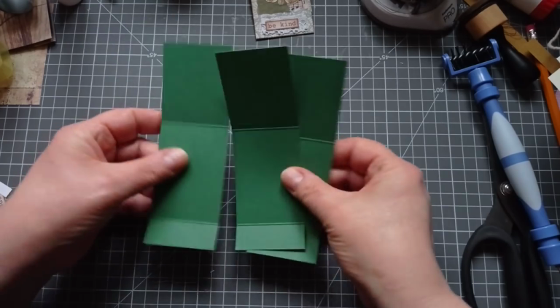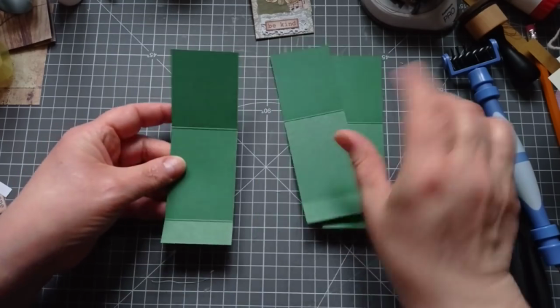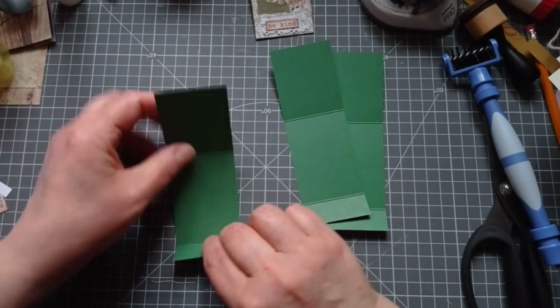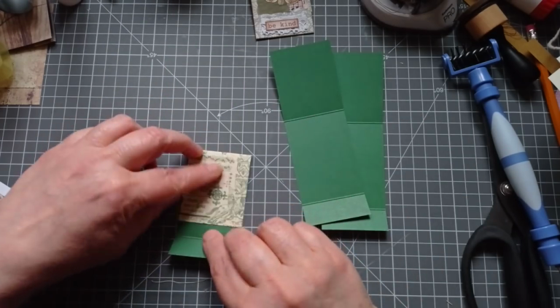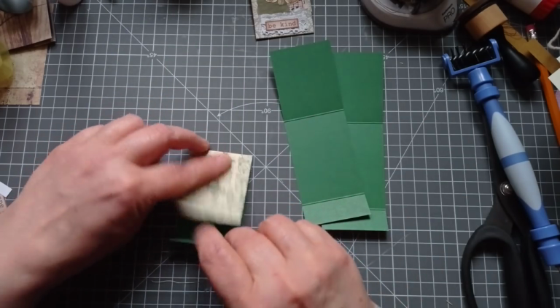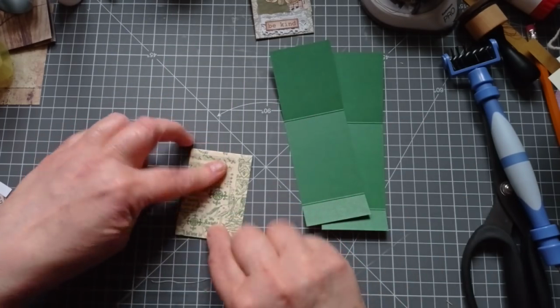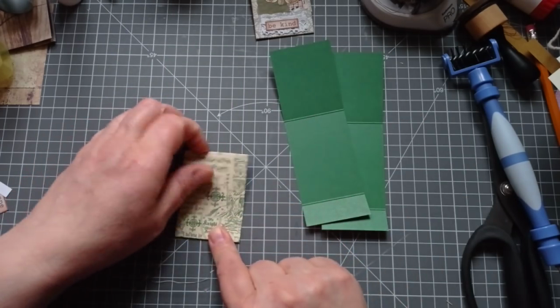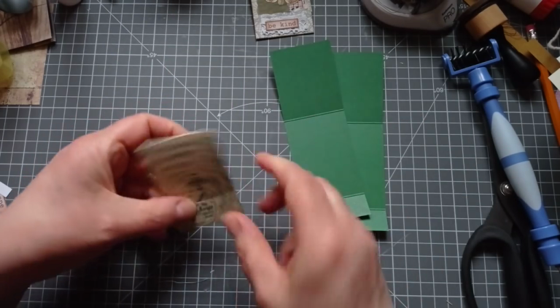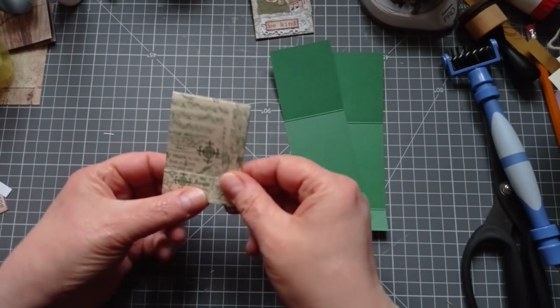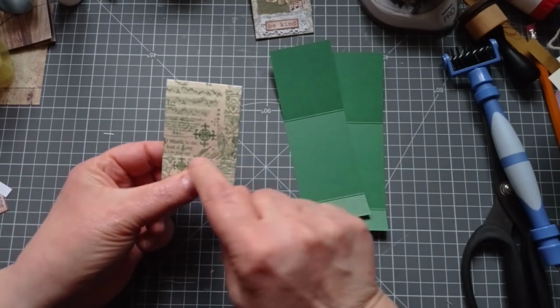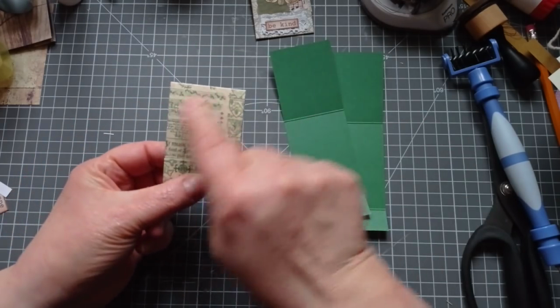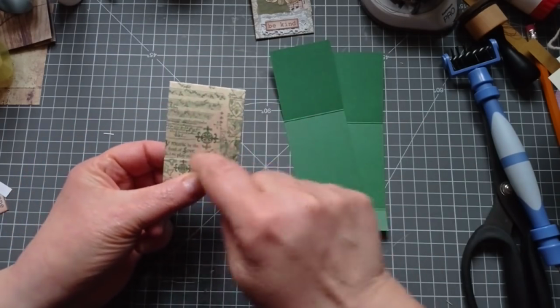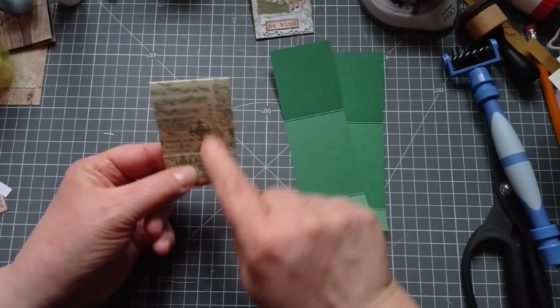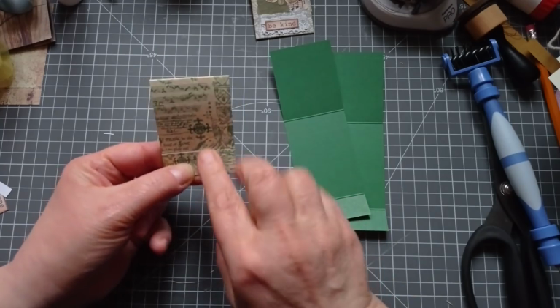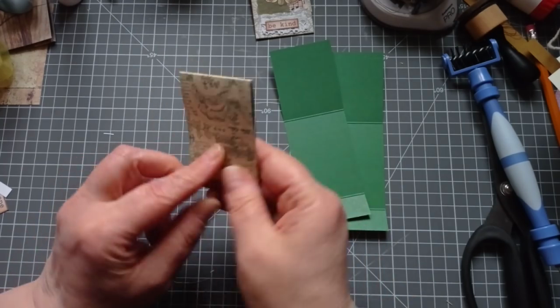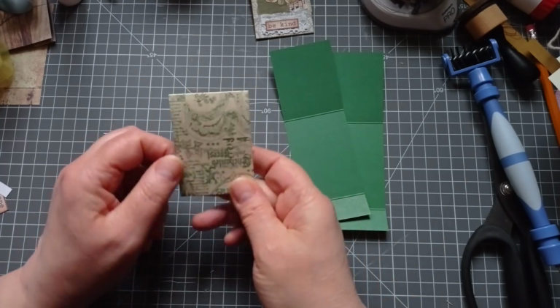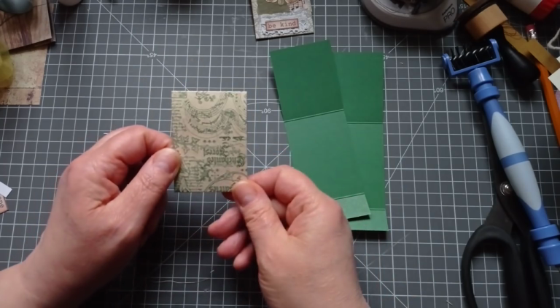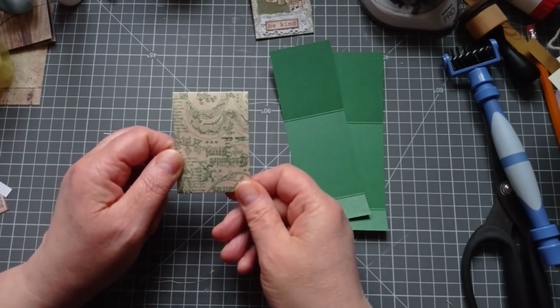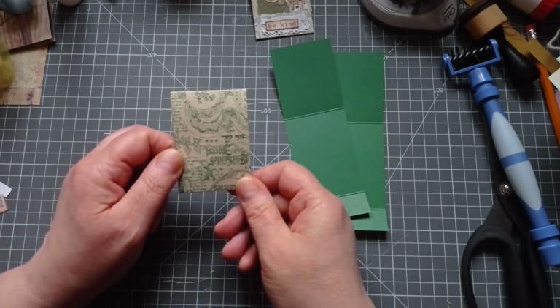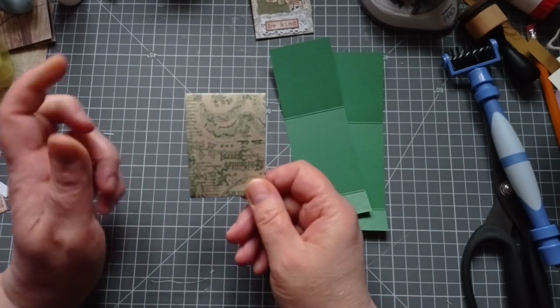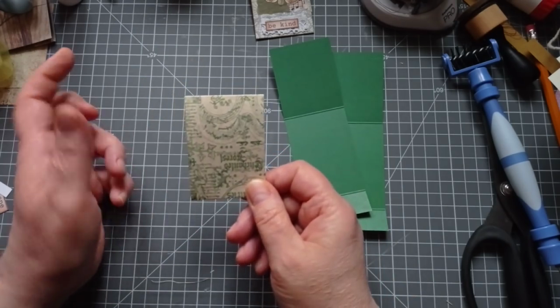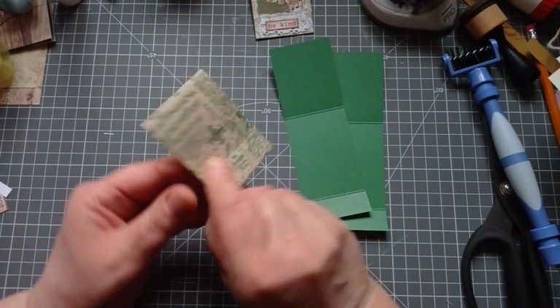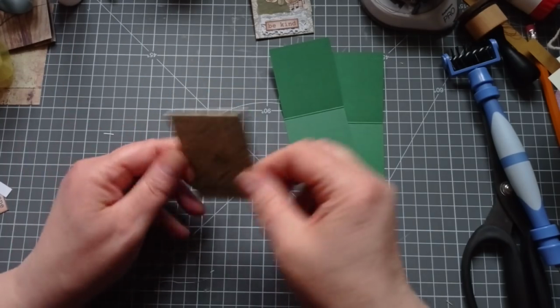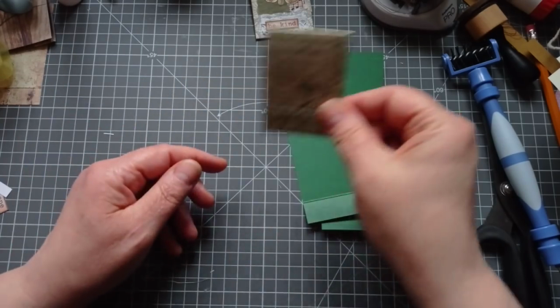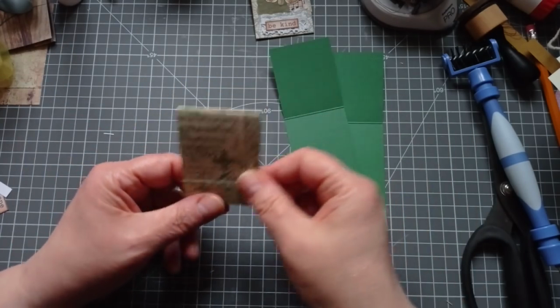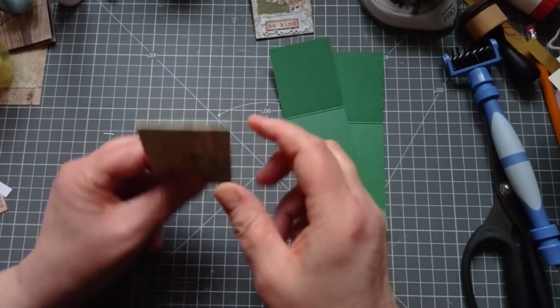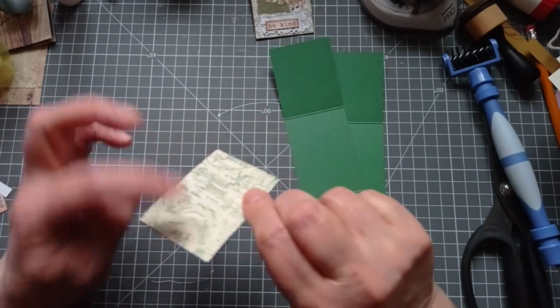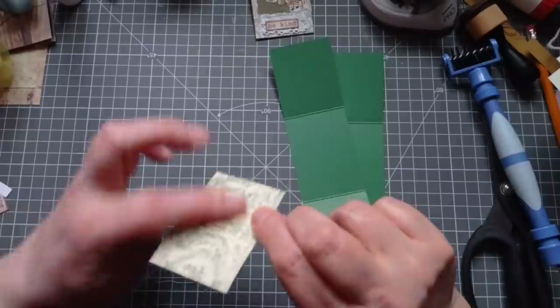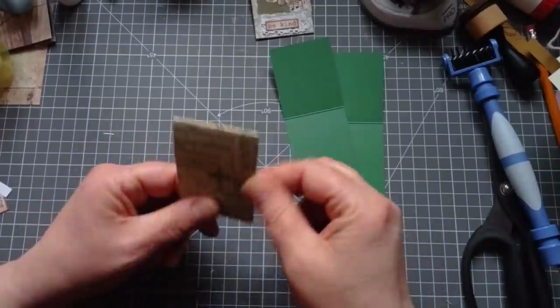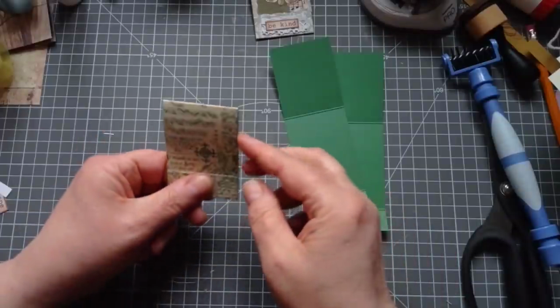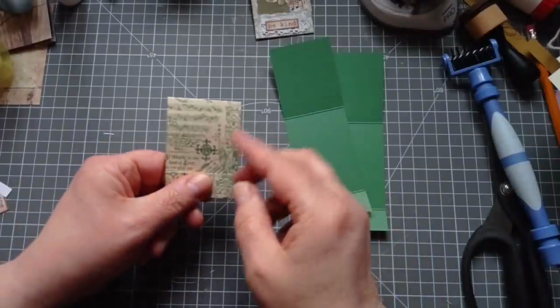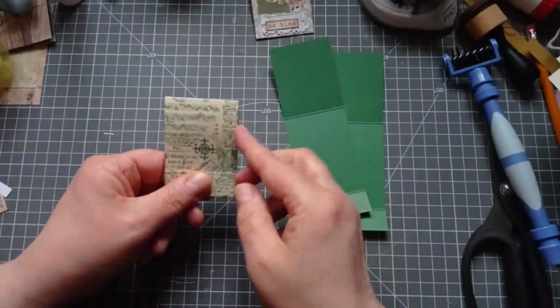Now we should have three little matchbook pockets with everything going the right way on the front. The back's going to be upside down but you ain't going to see that - it's going to be up against your page. That doesn't worry me when it's upside down.